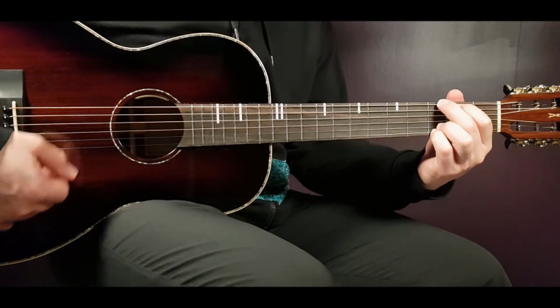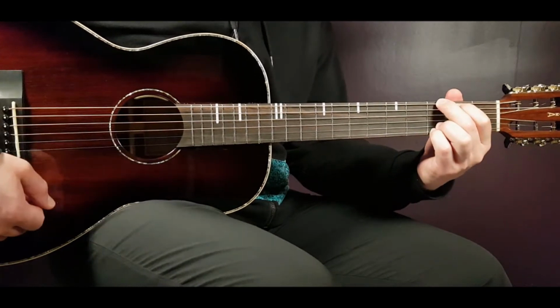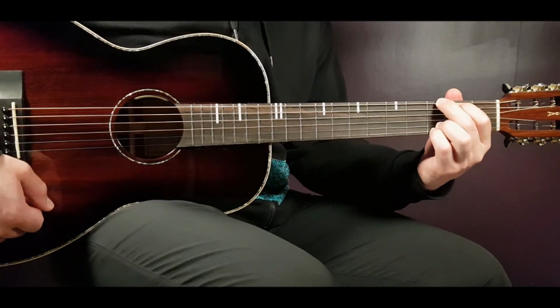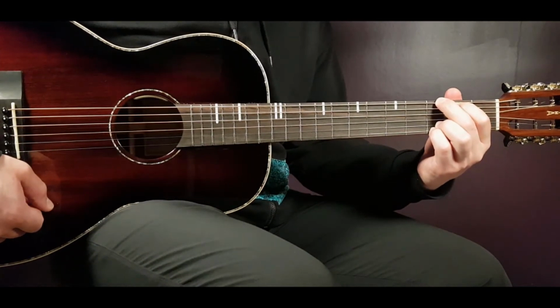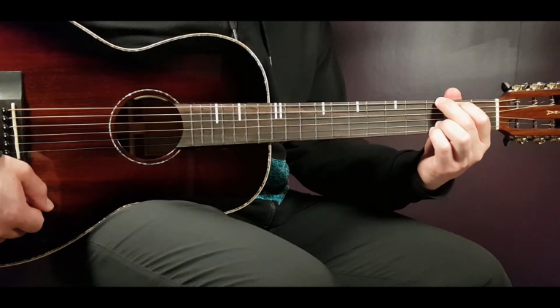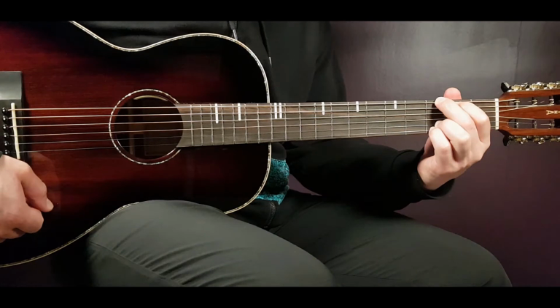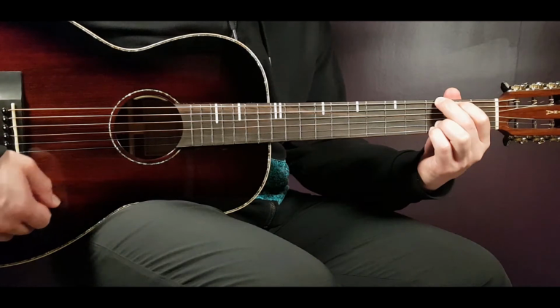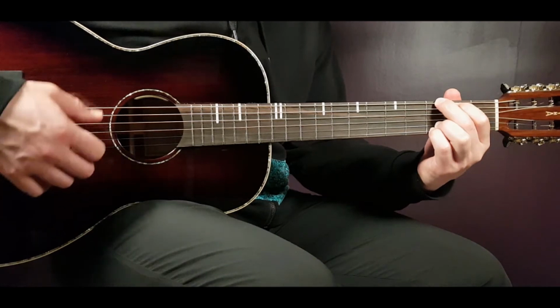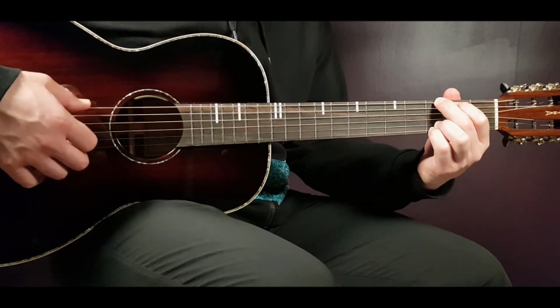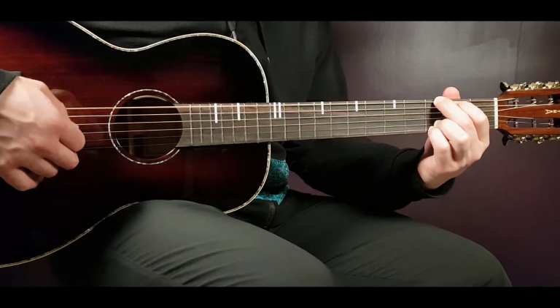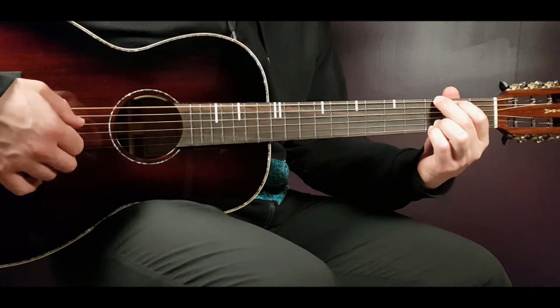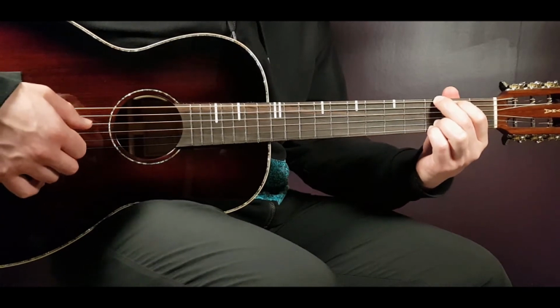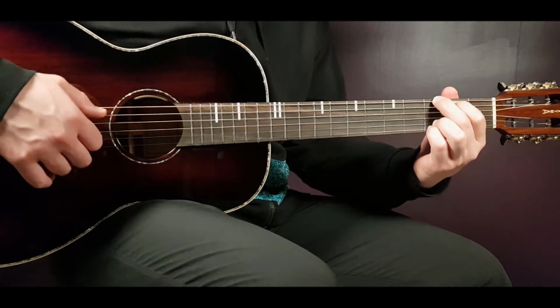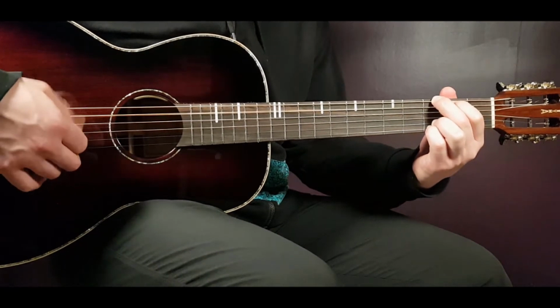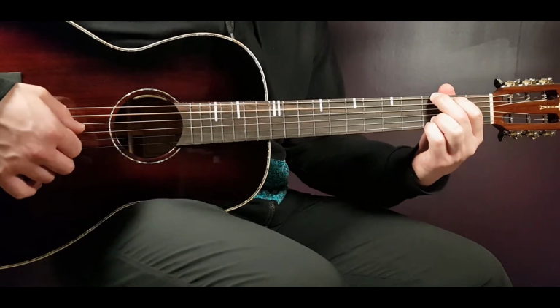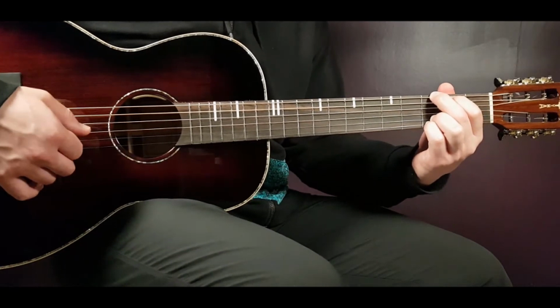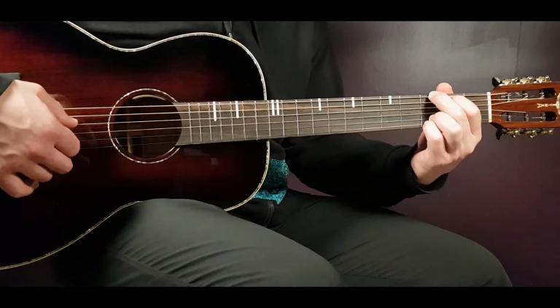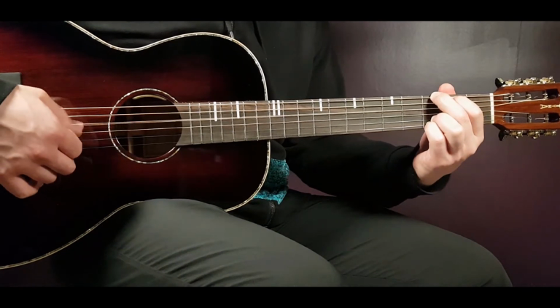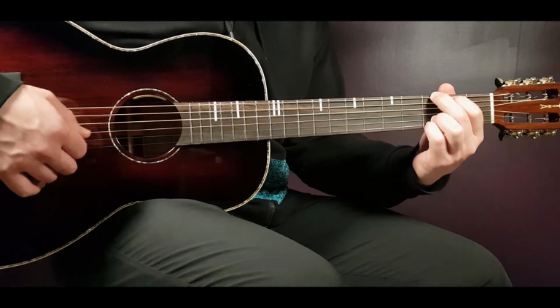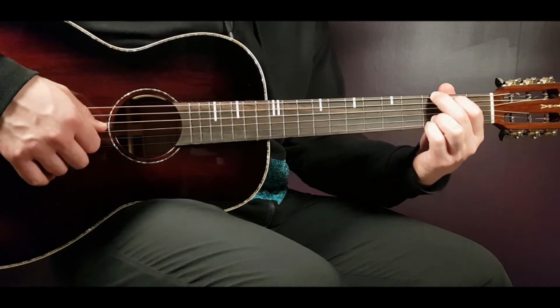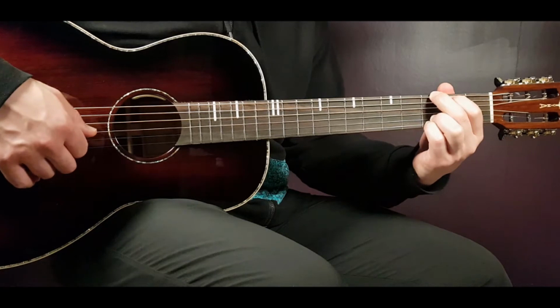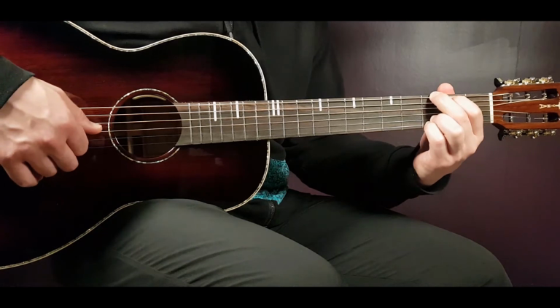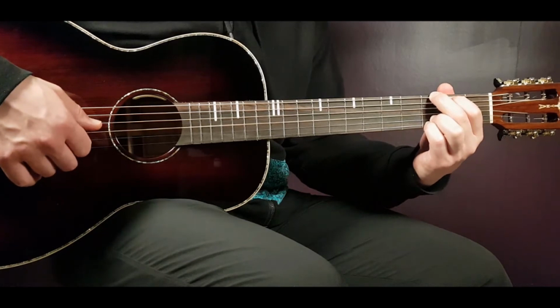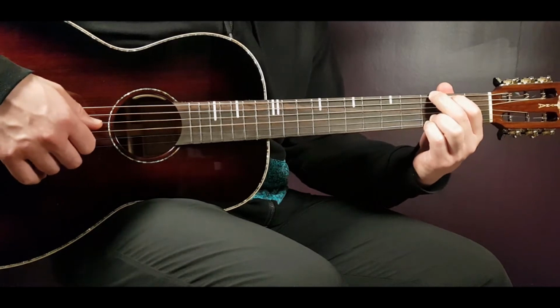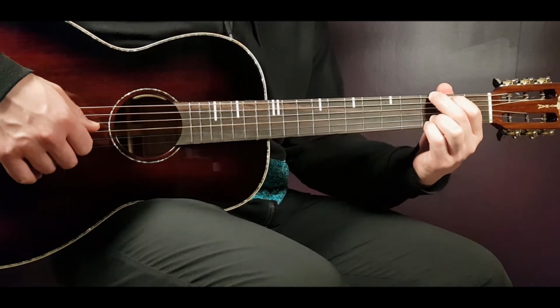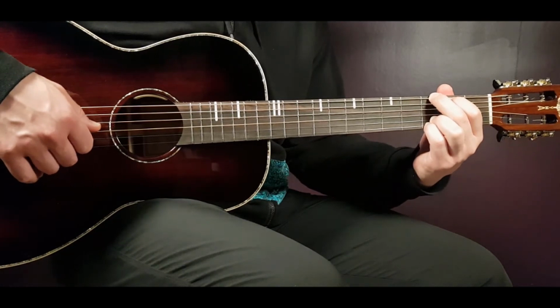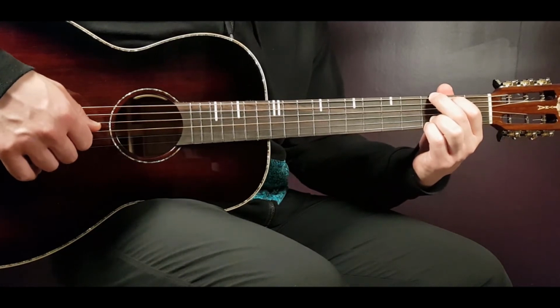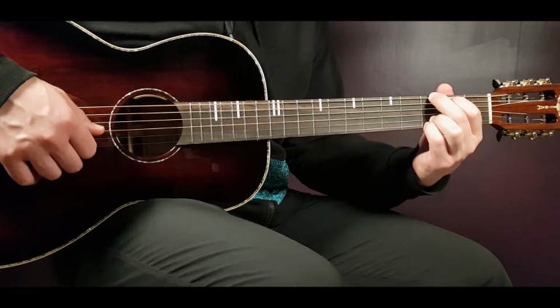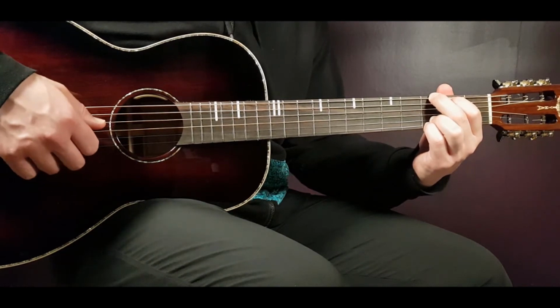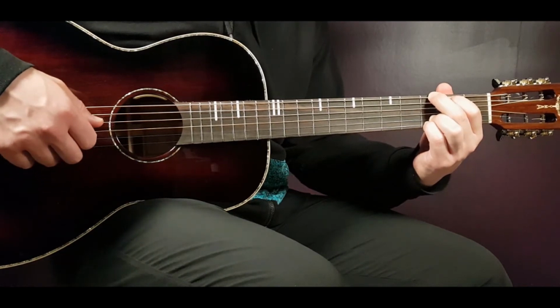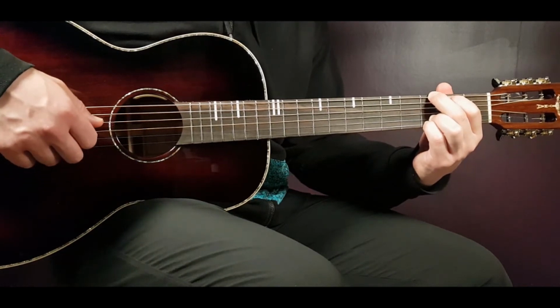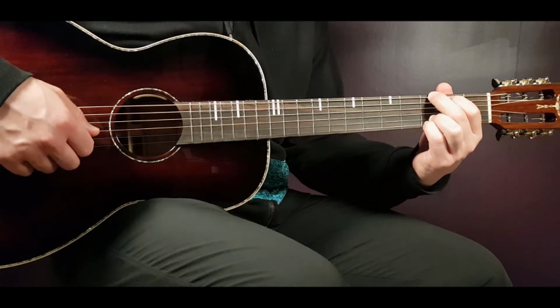First we need to learn the G chord: third fret on E, second on A, open D, open G, third on B and third on E.